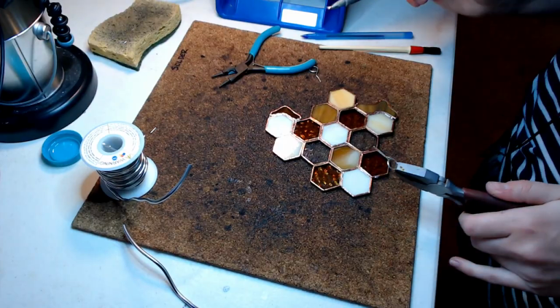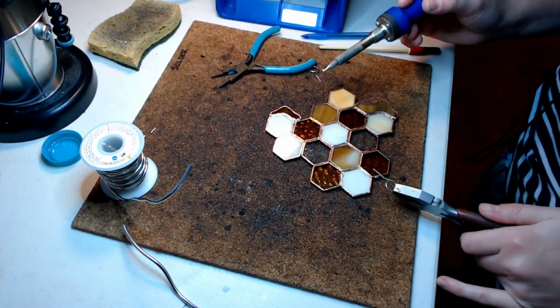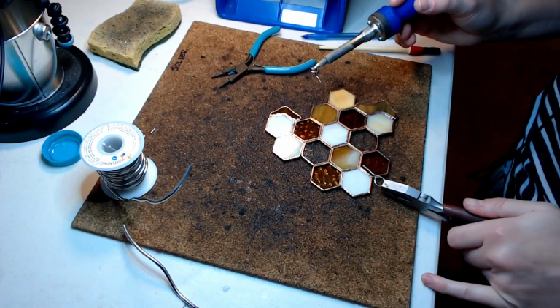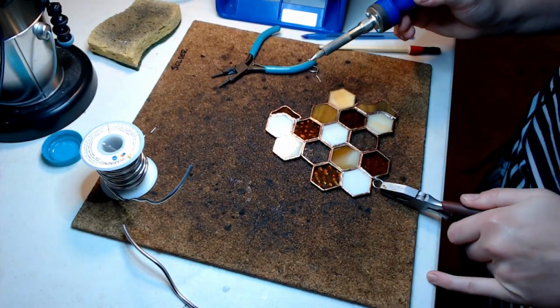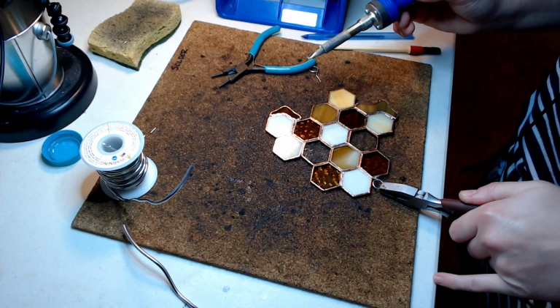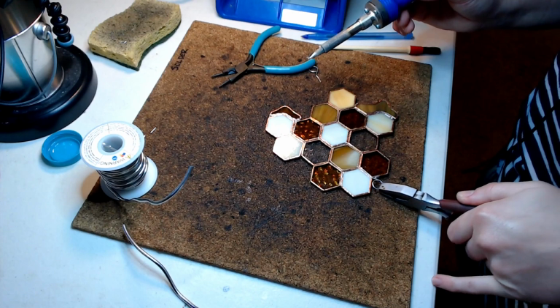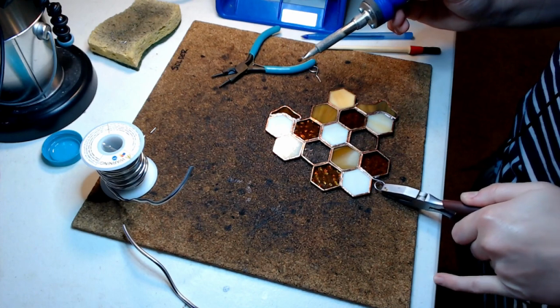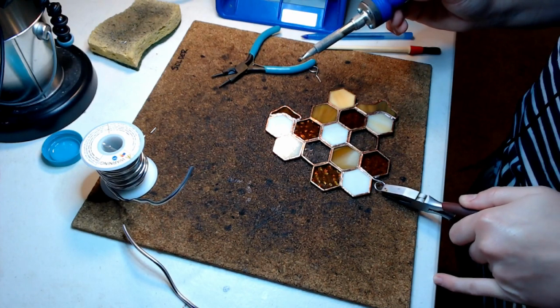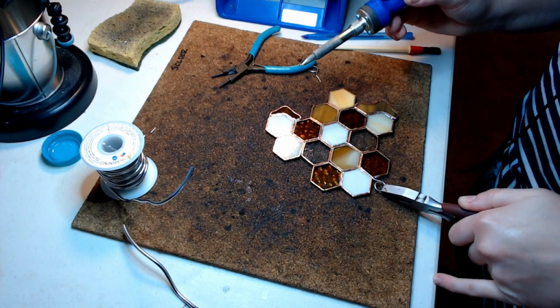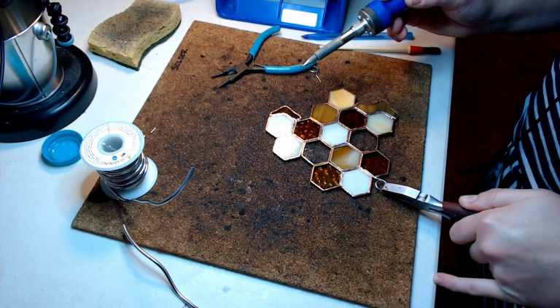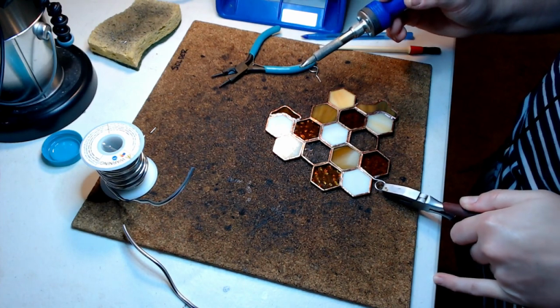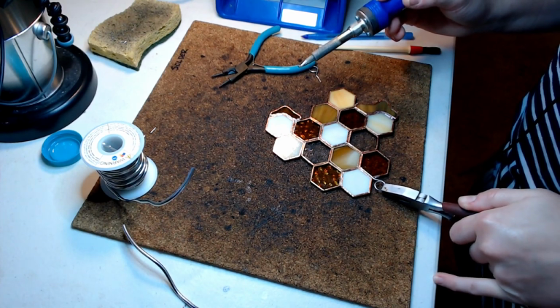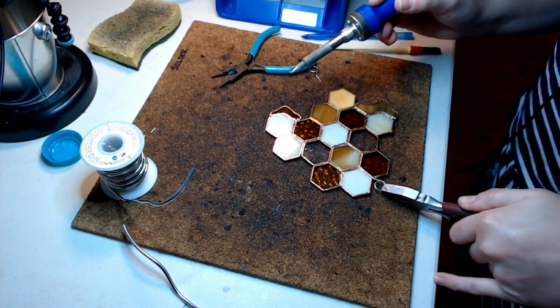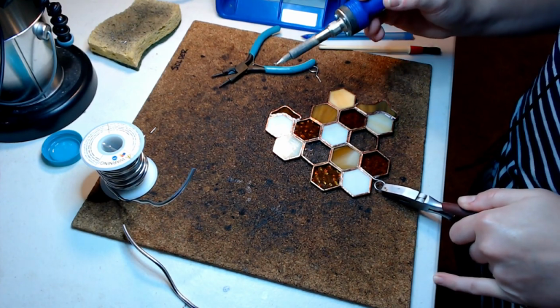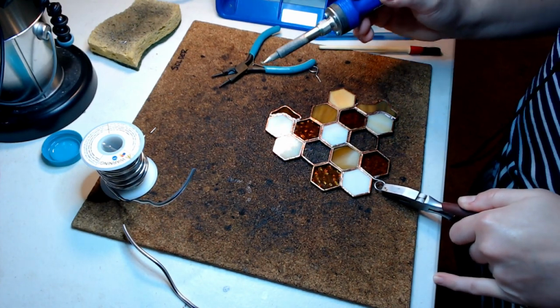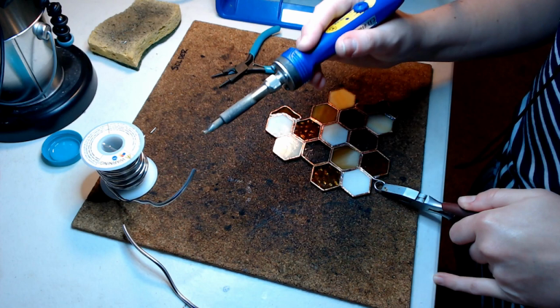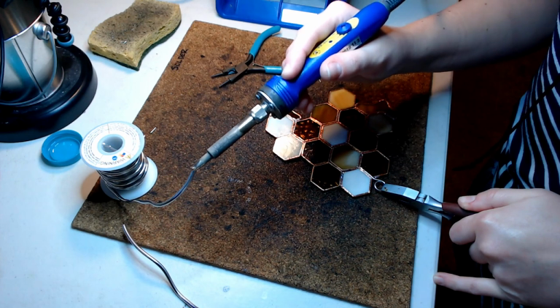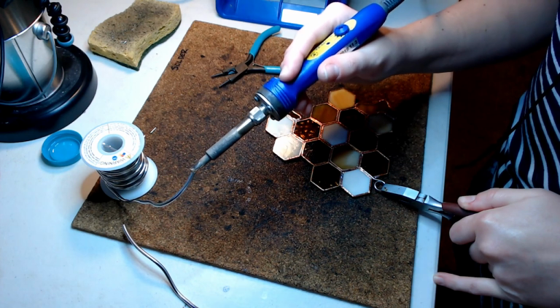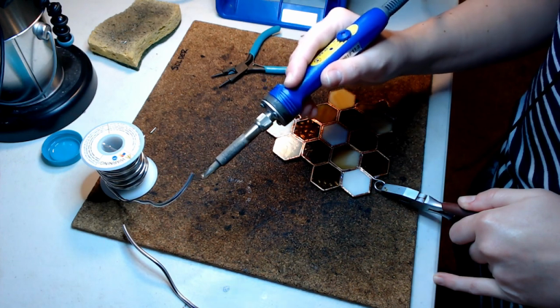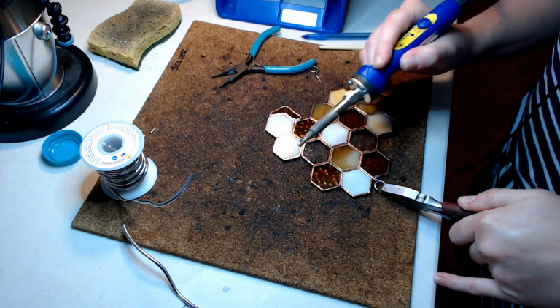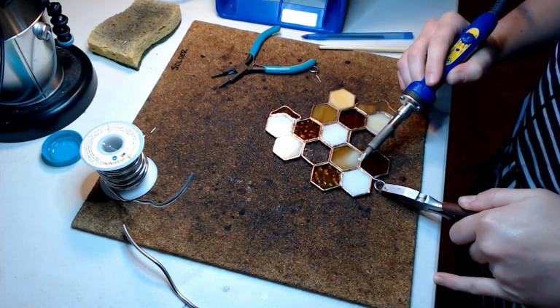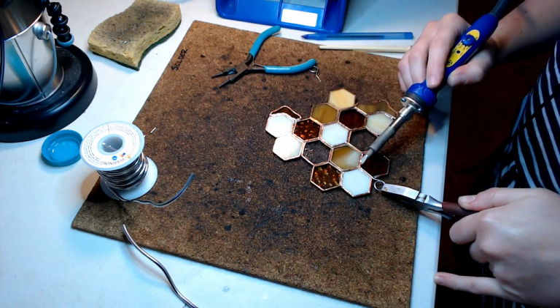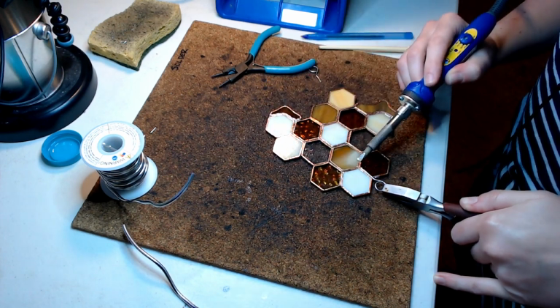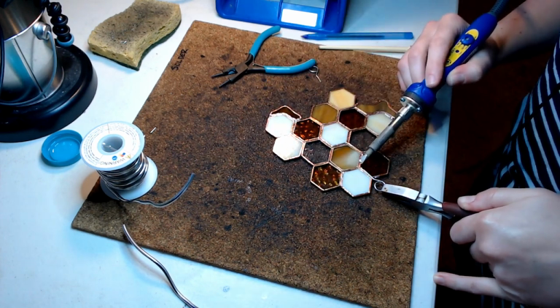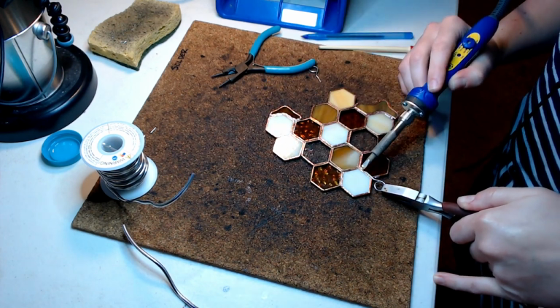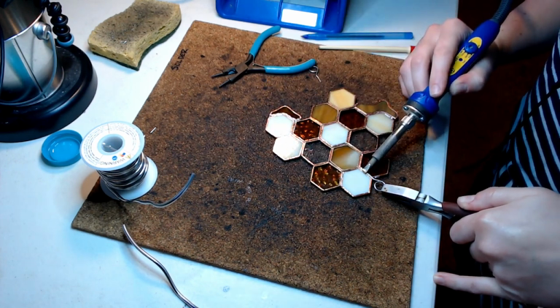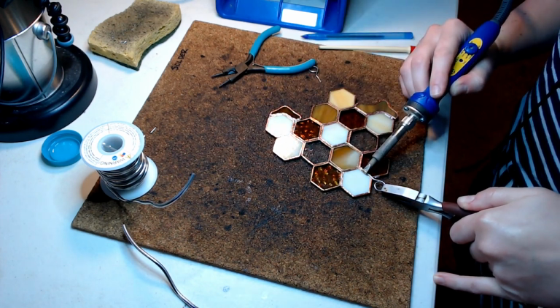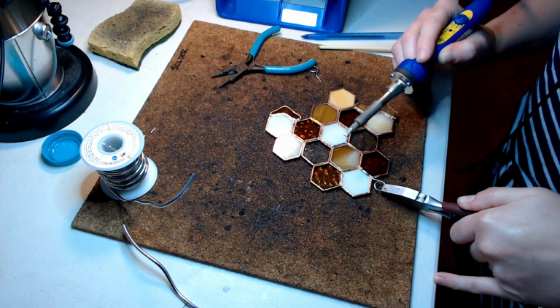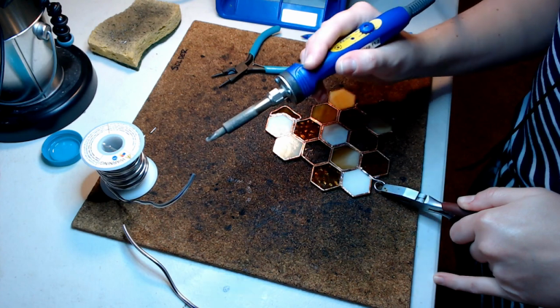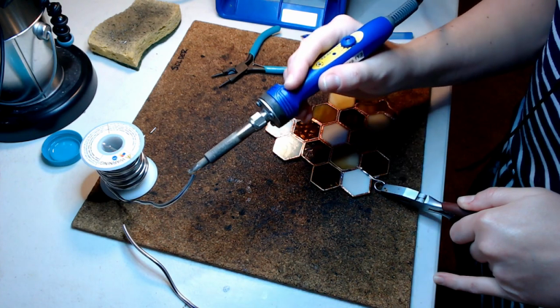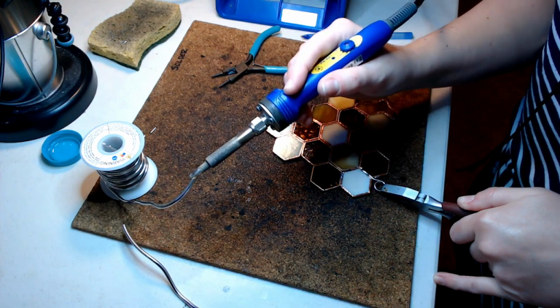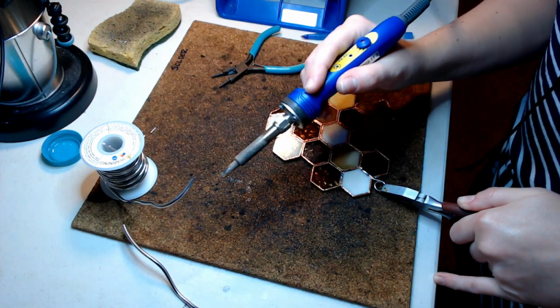Honestly, each piece that I make has different ways that I solder in the rings. Sometimes they'll have a tail, sometimes they won't, sometimes the rings are bigger or smaller, and it all just kind of takes practice to figure out what you're going to need to do for each individual project.